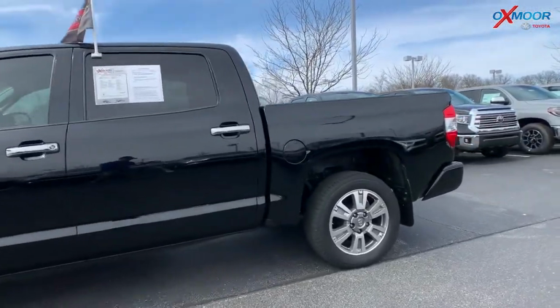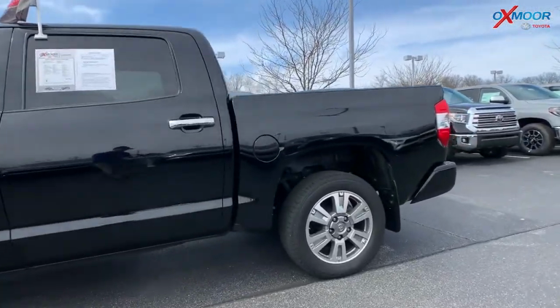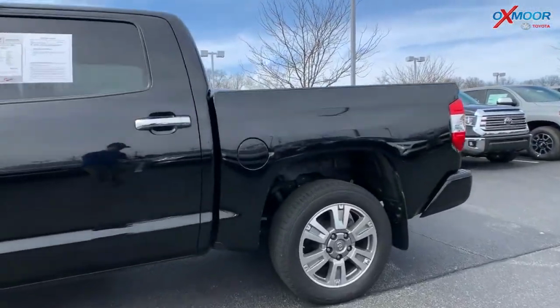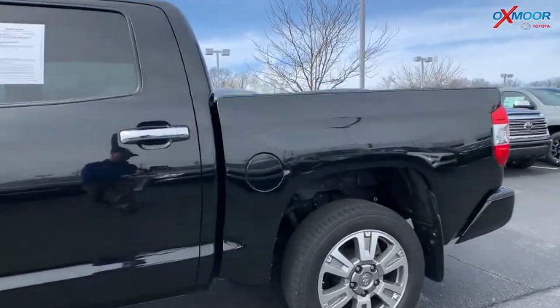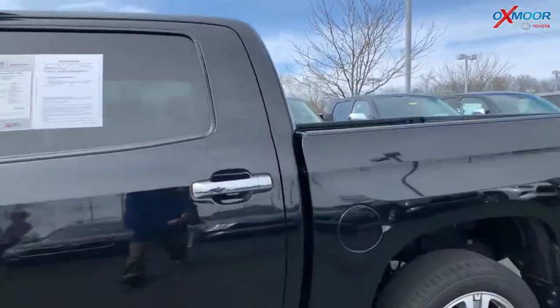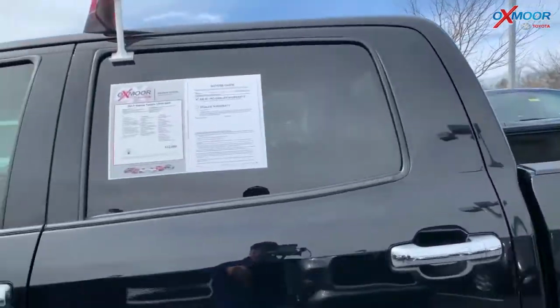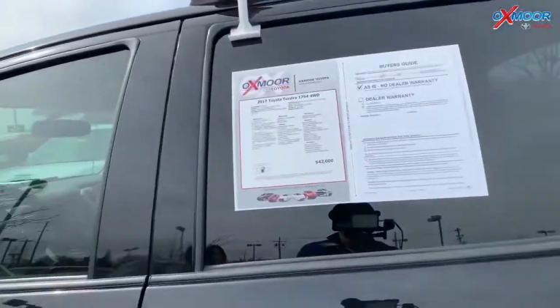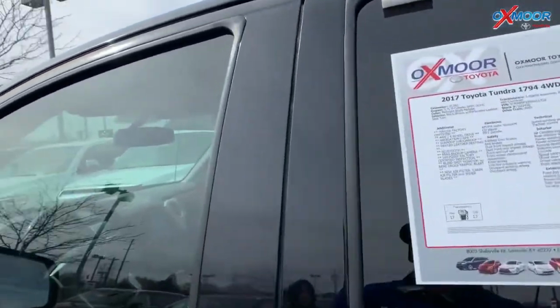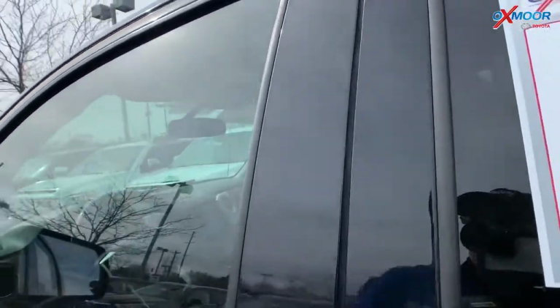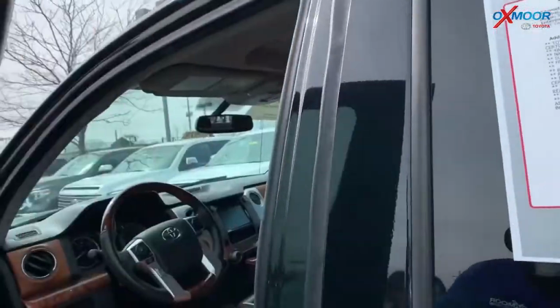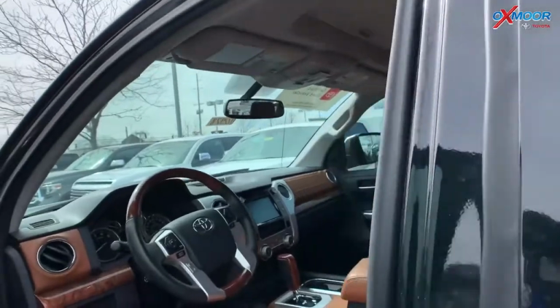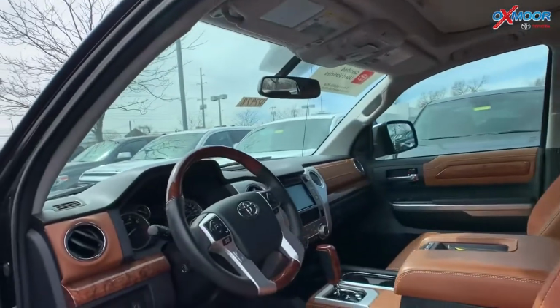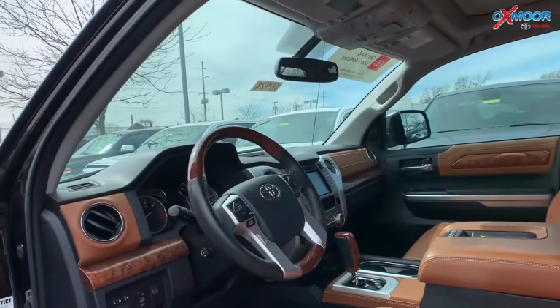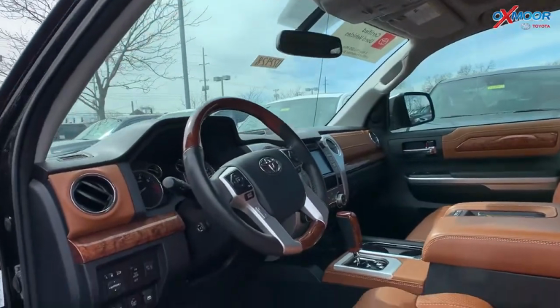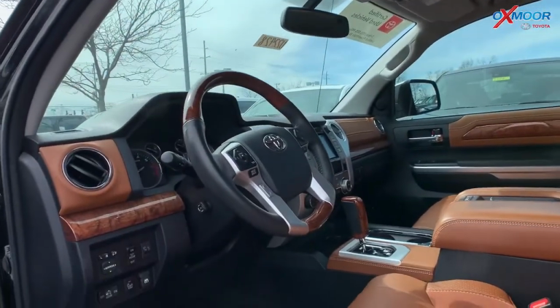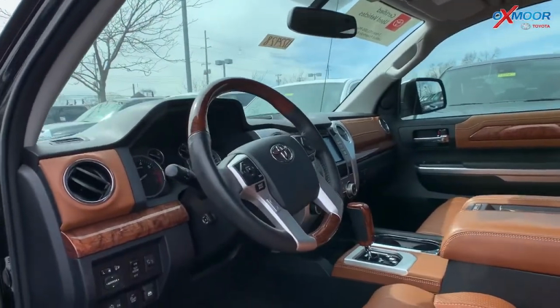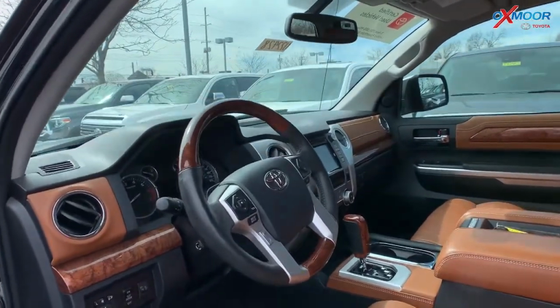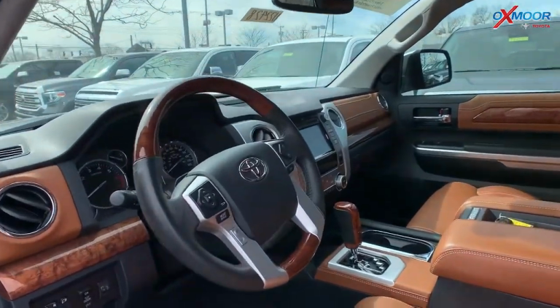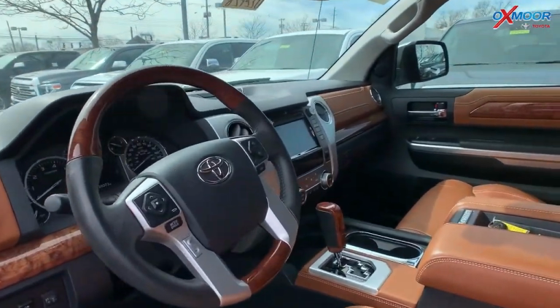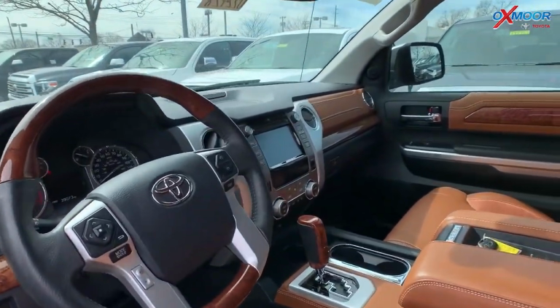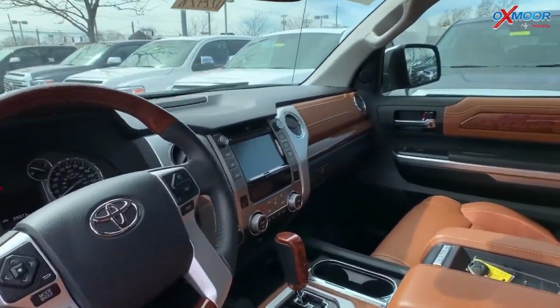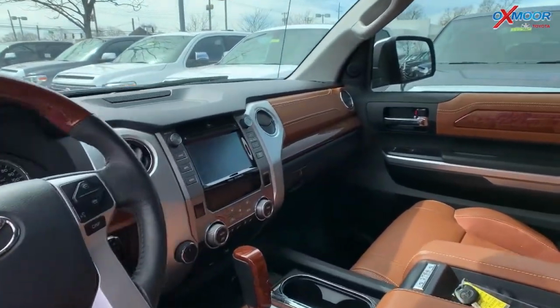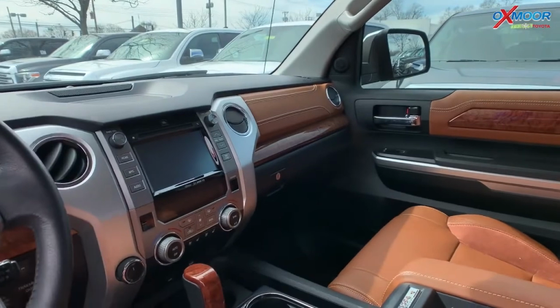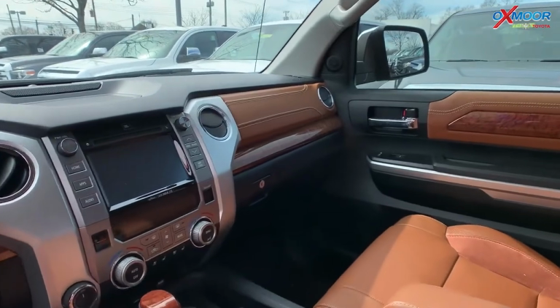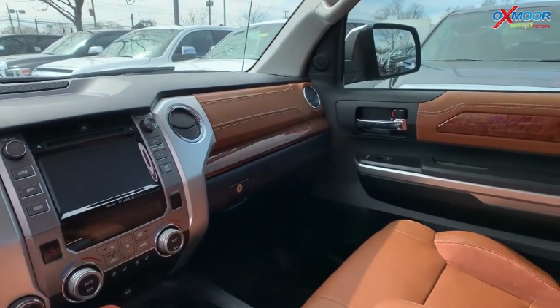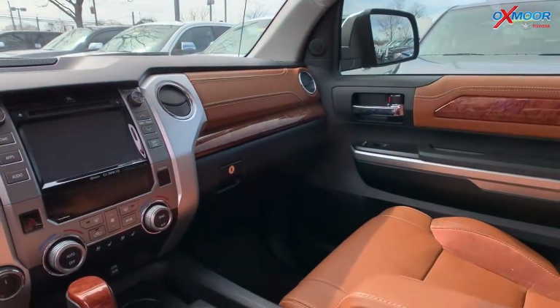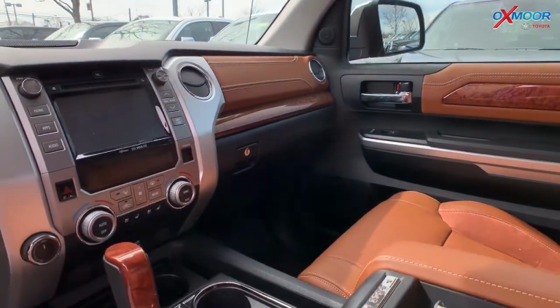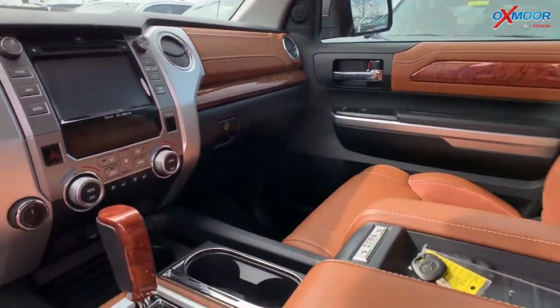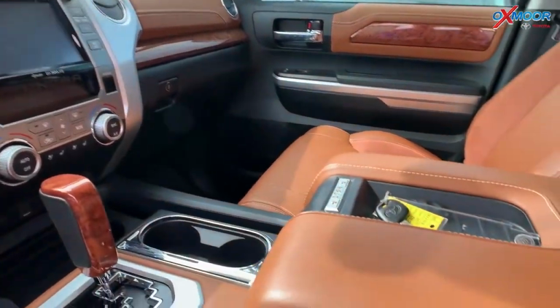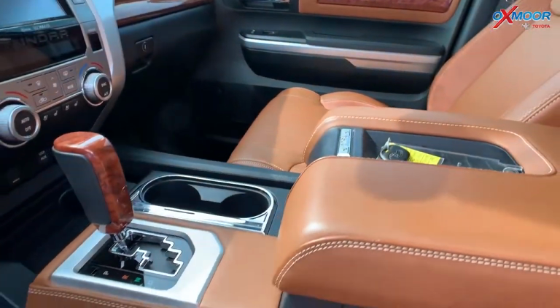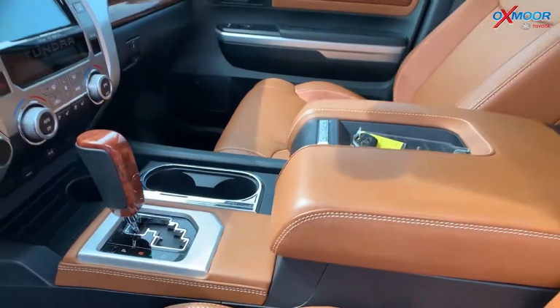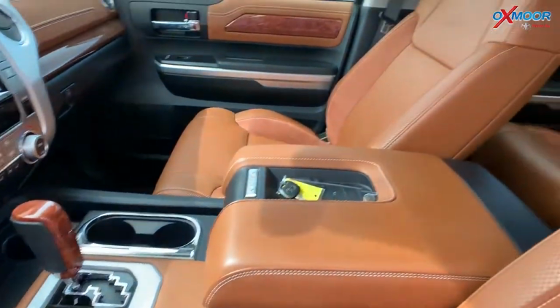It is four wheel drive, the vehicle is equipped with navigation and a backup camera. This one also has the Entune Premium JBL audio, there is a sunroof, and heated and ventilated leather seating.